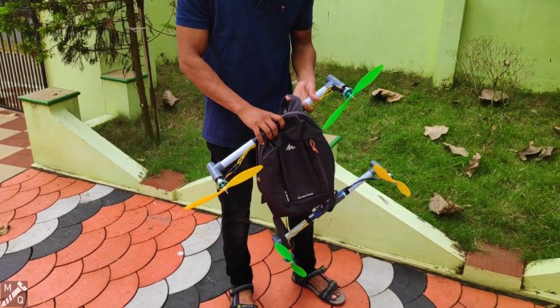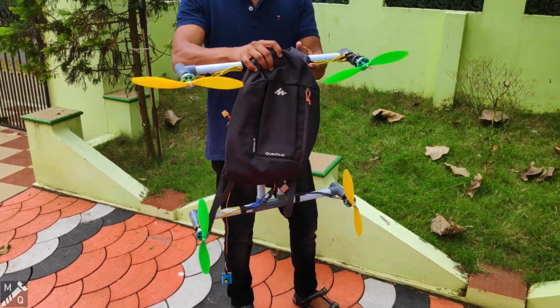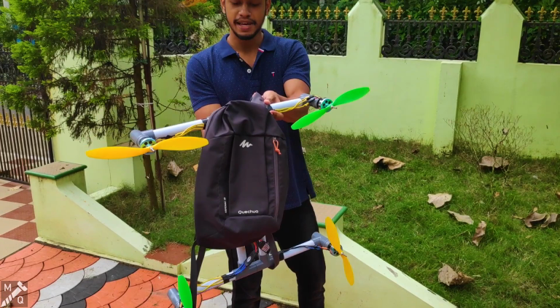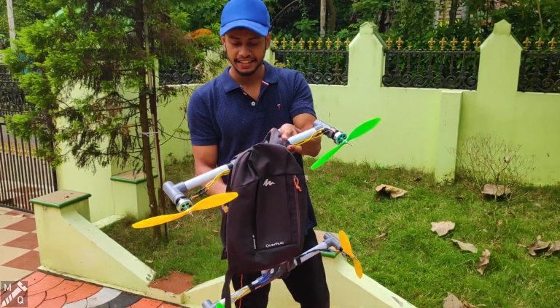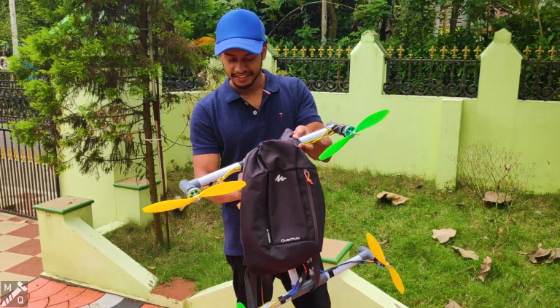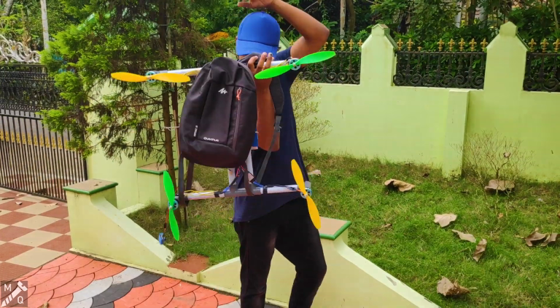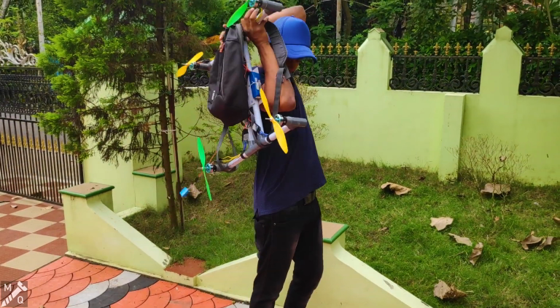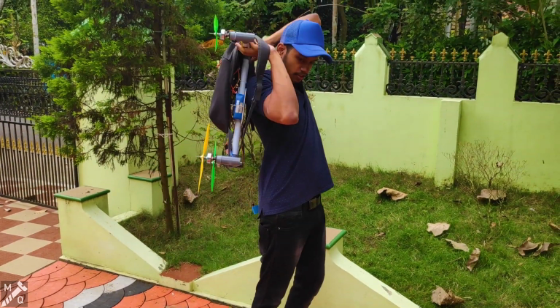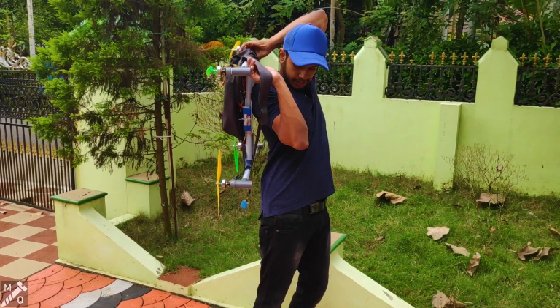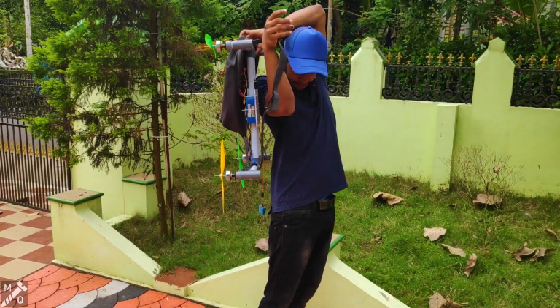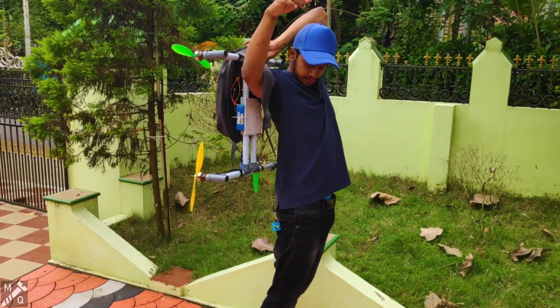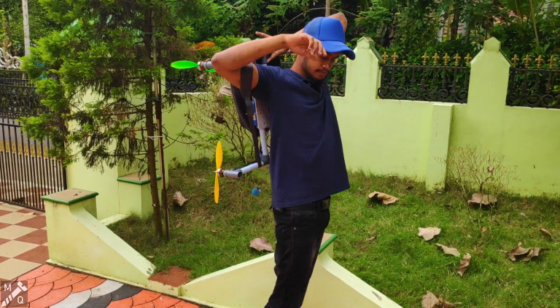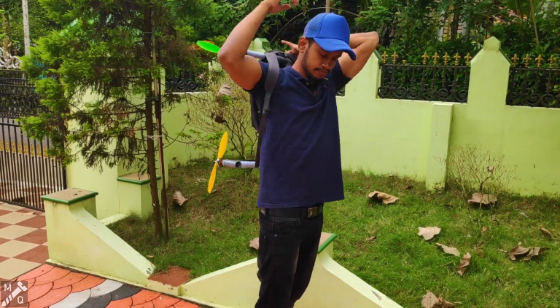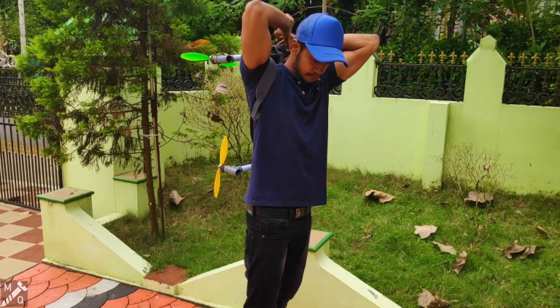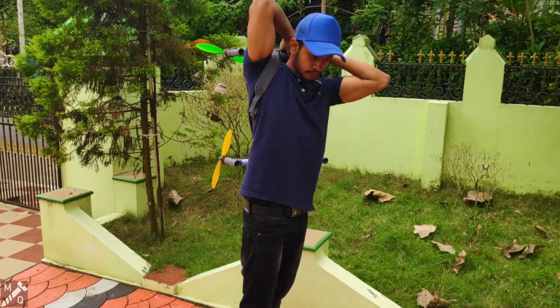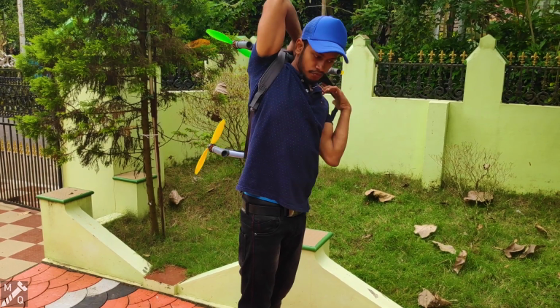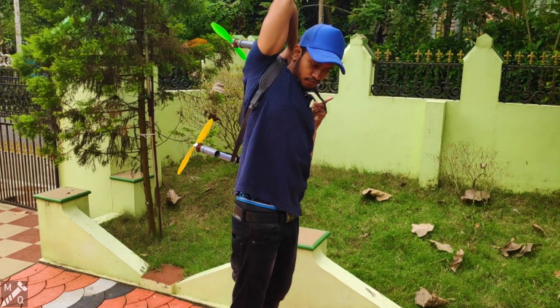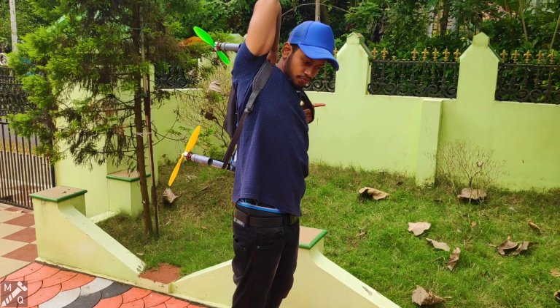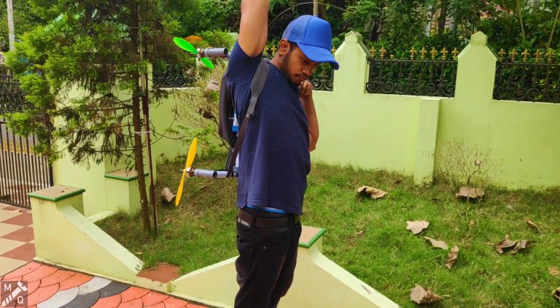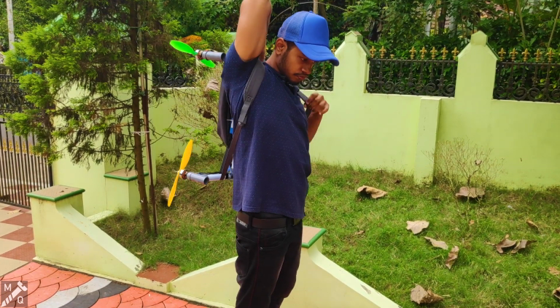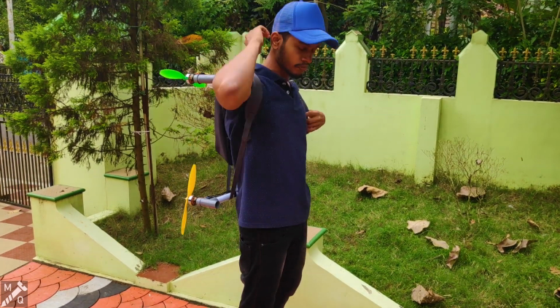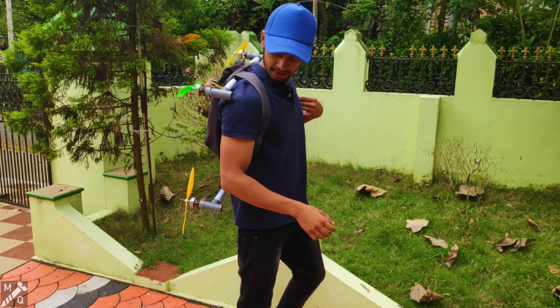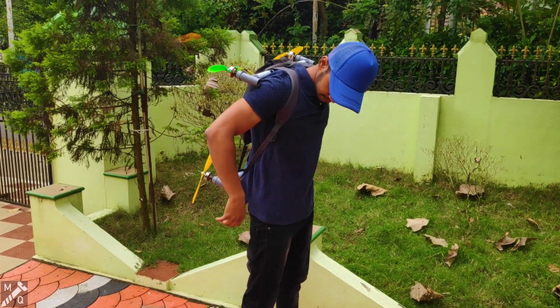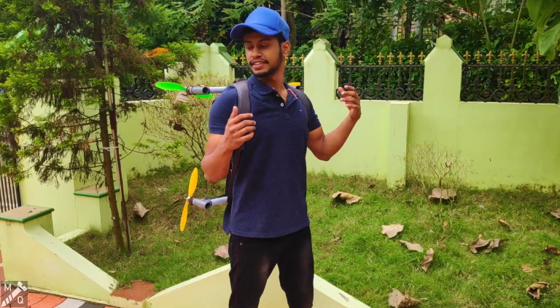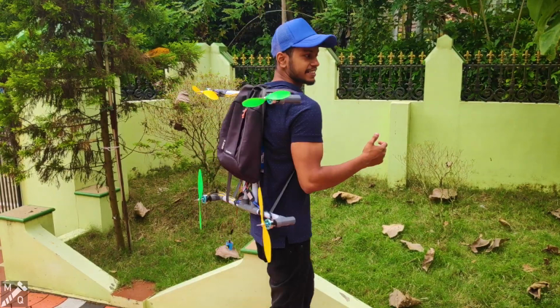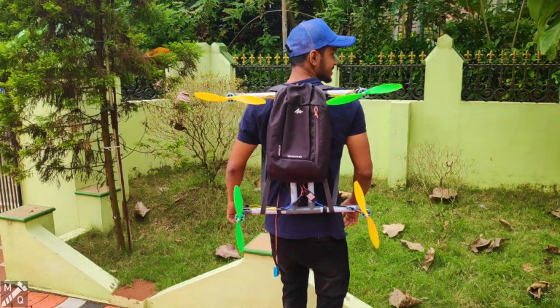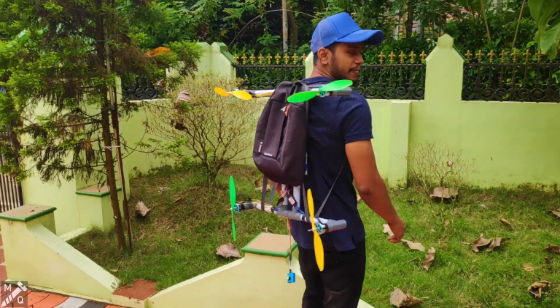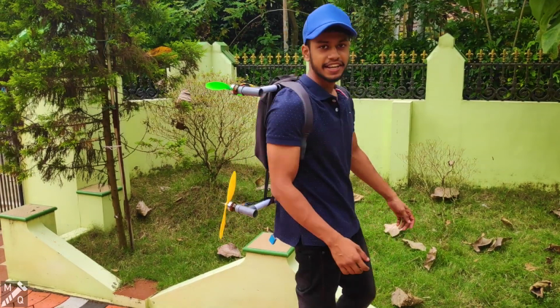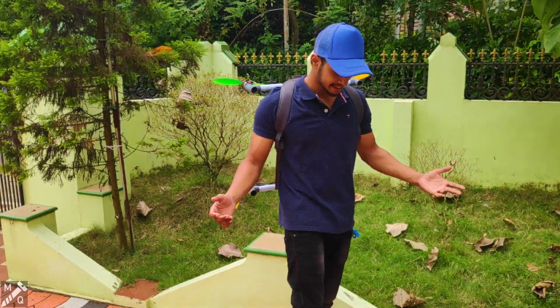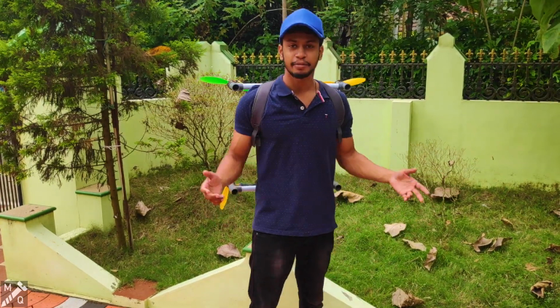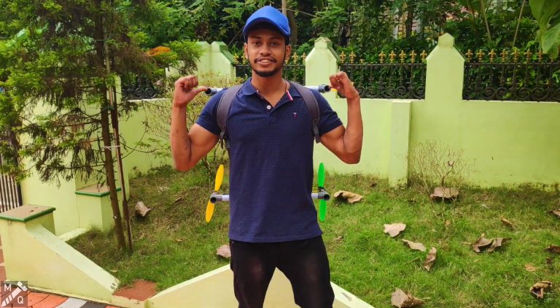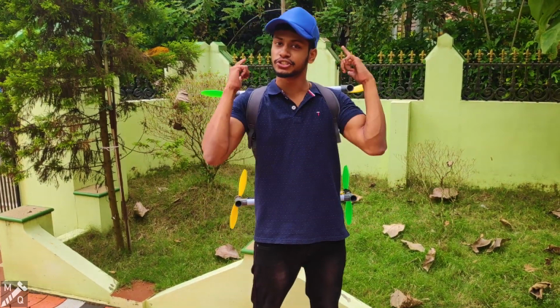Hey, there's a bag here. I'm going to get rid of it. Hey, not a jetpack. Let's get rid of it here.